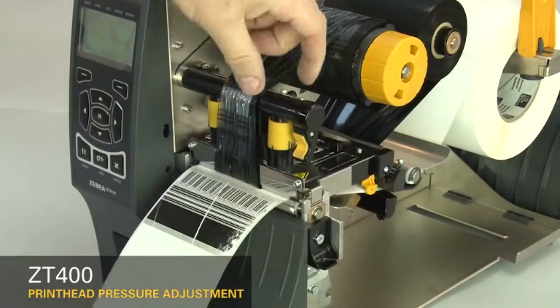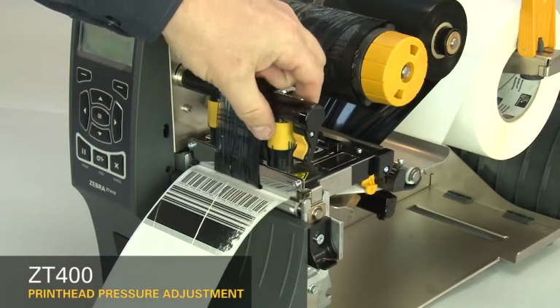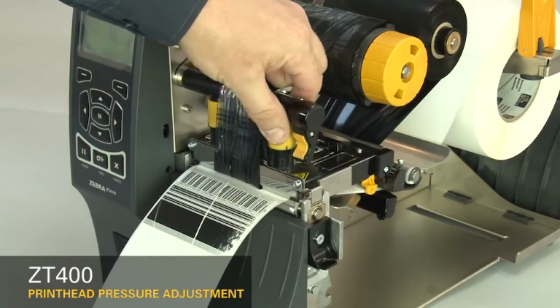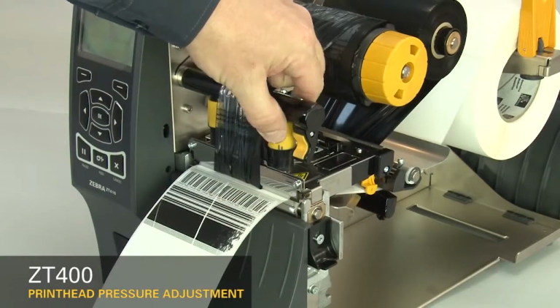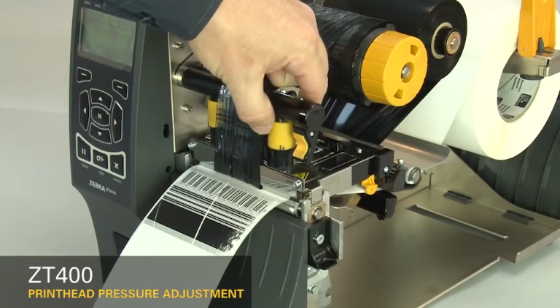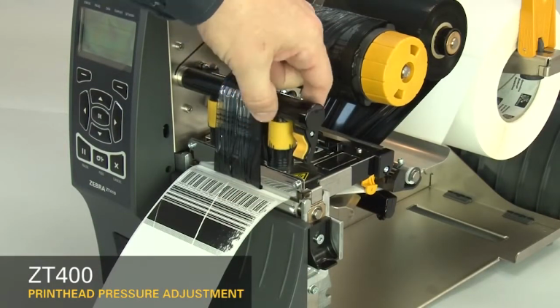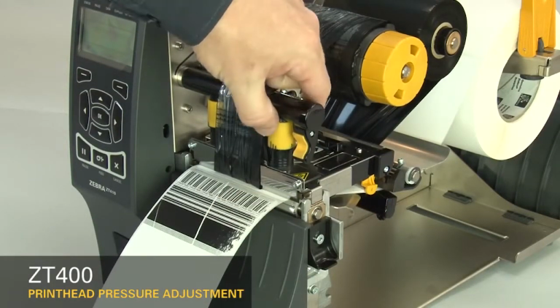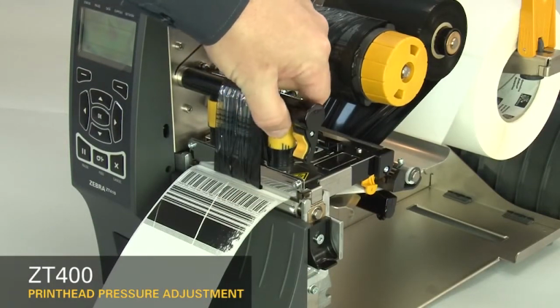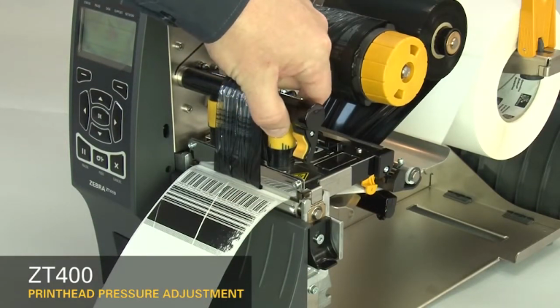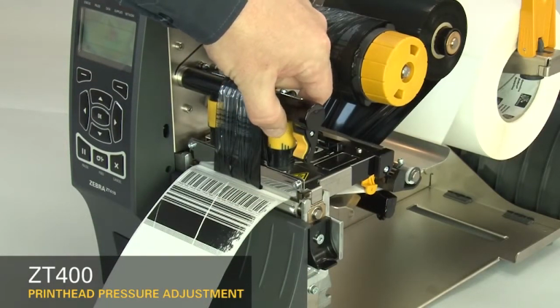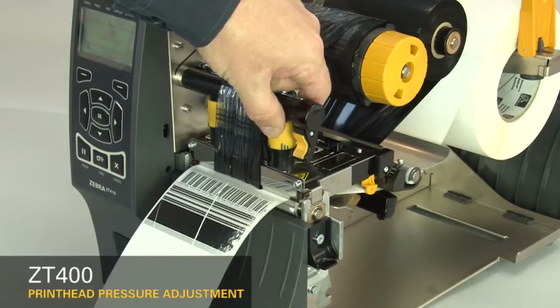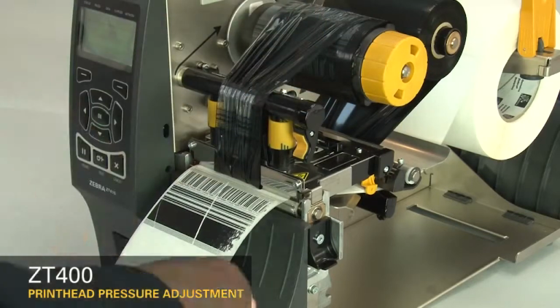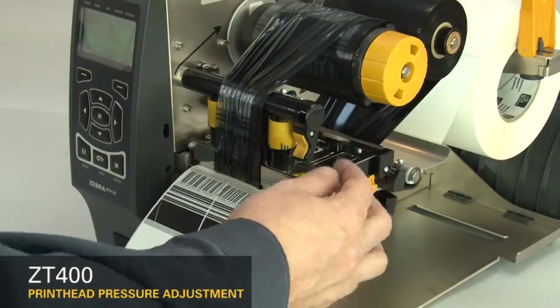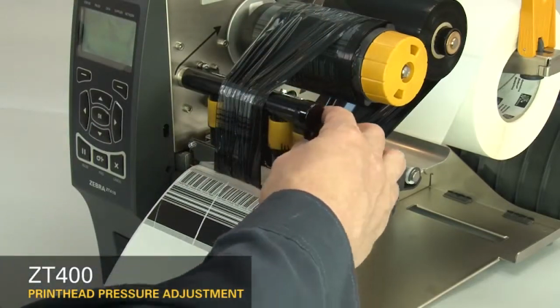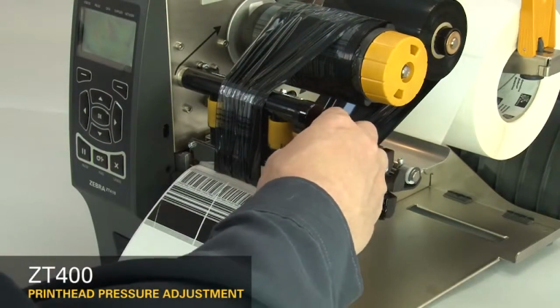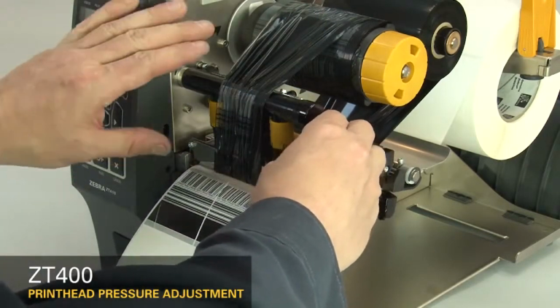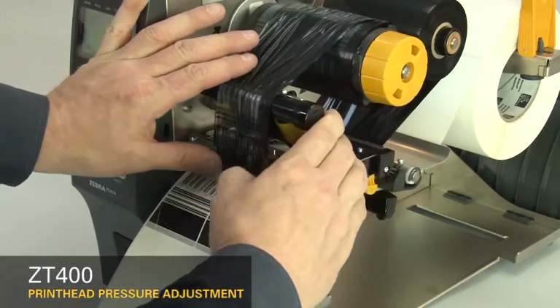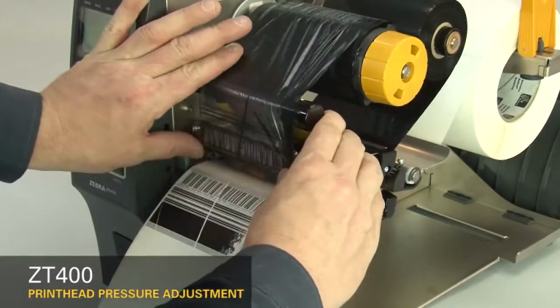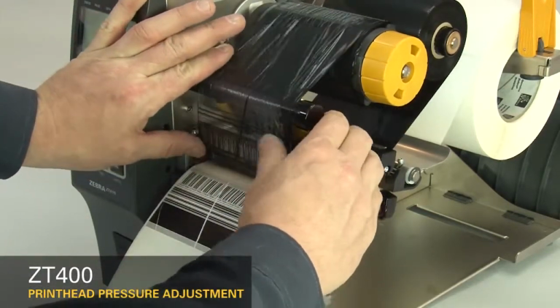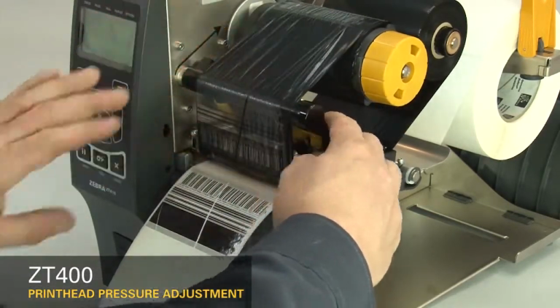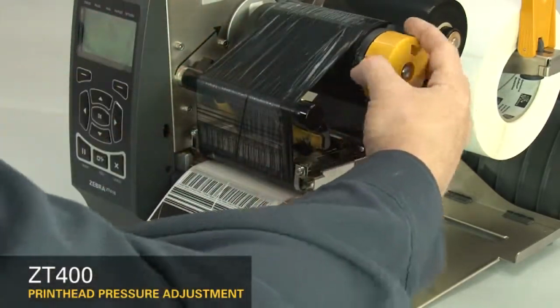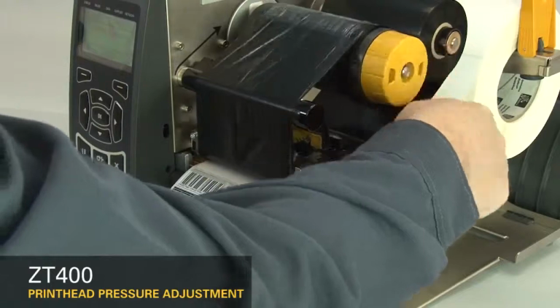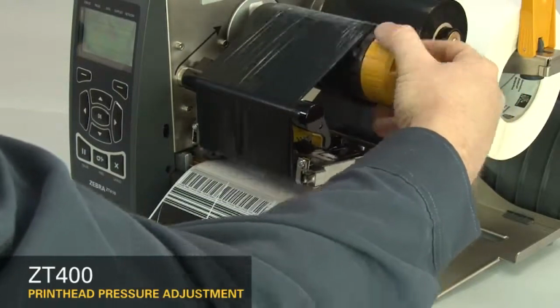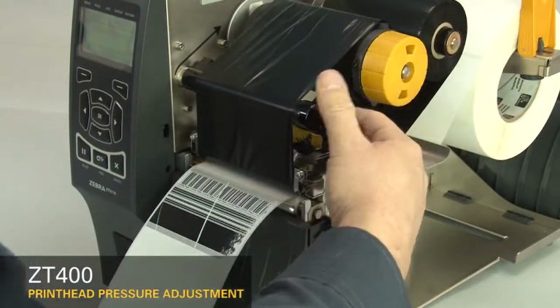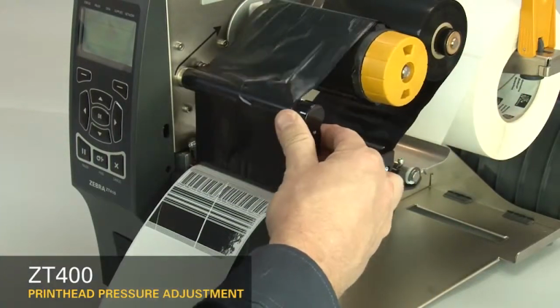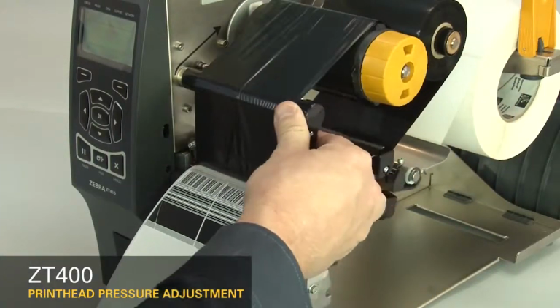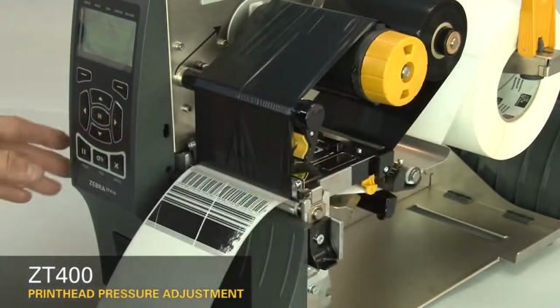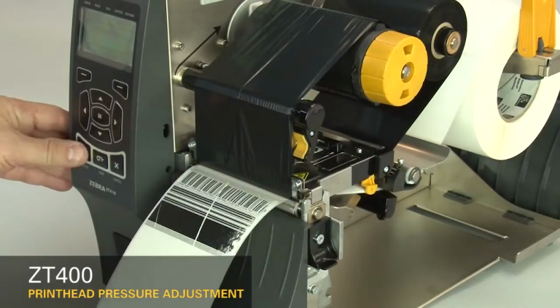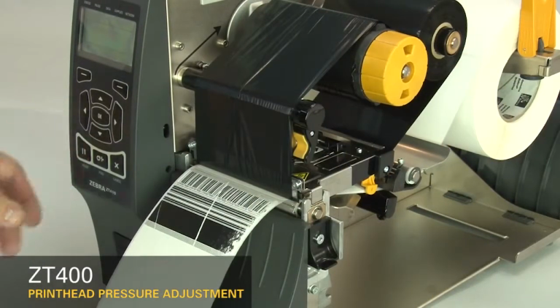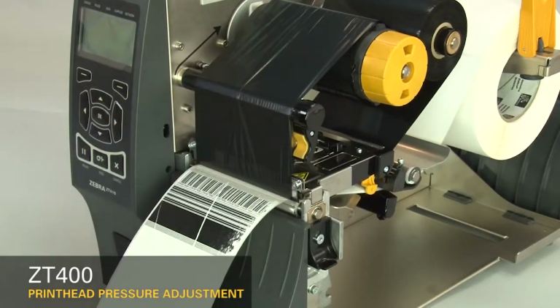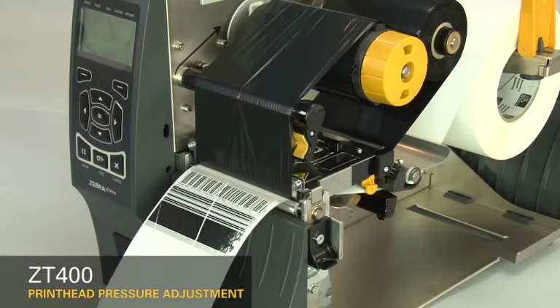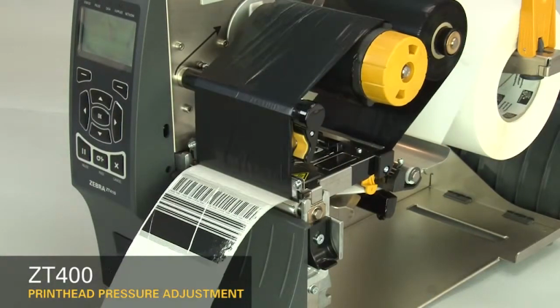Increase the outside dial setting one position. Re-adjust the ribbon. Press pause to test the print quality.